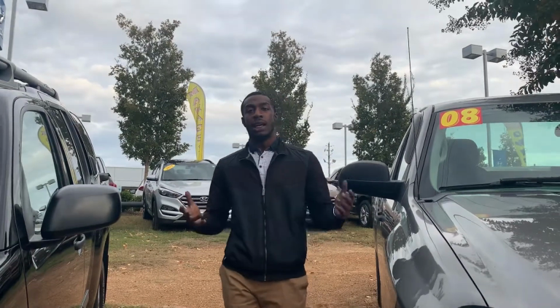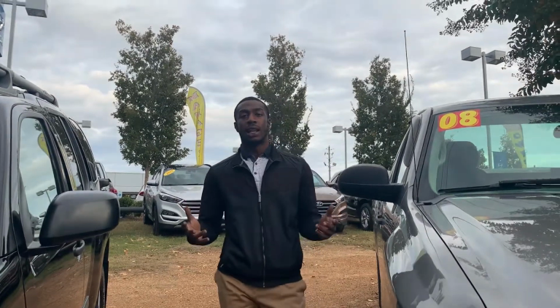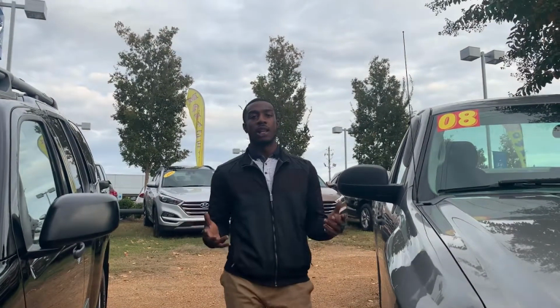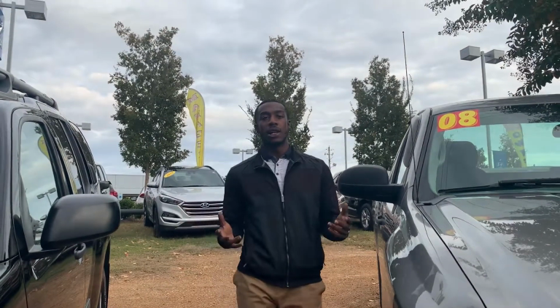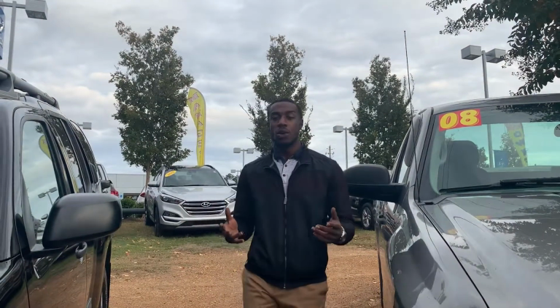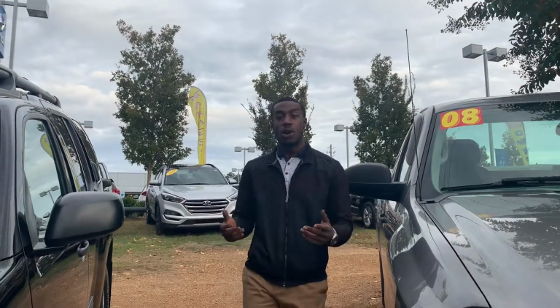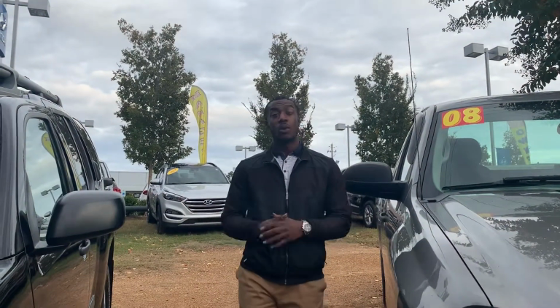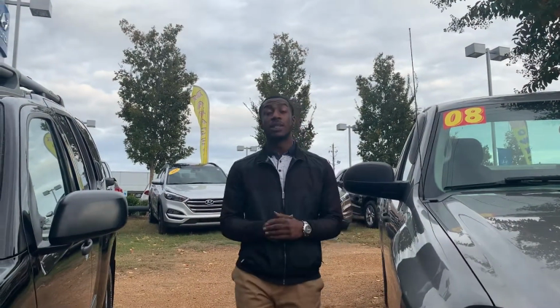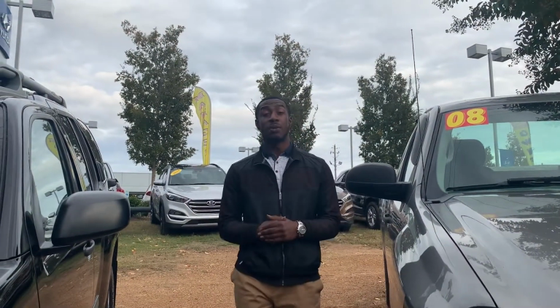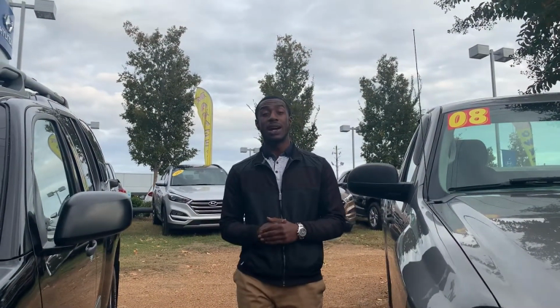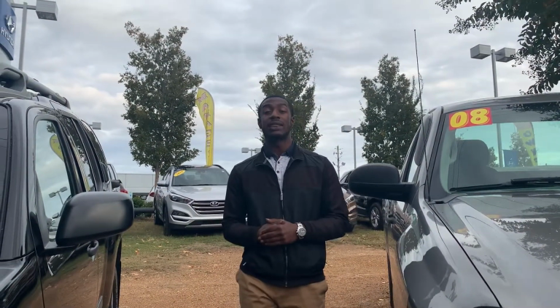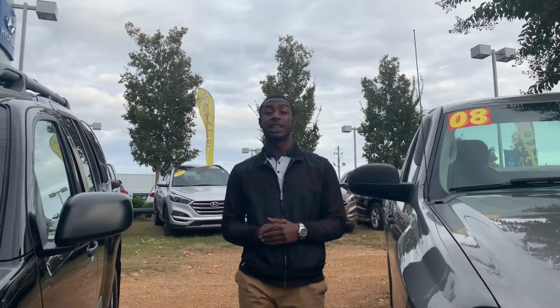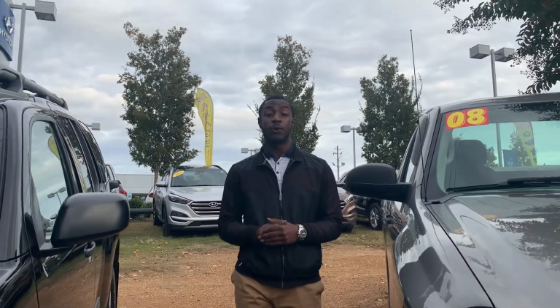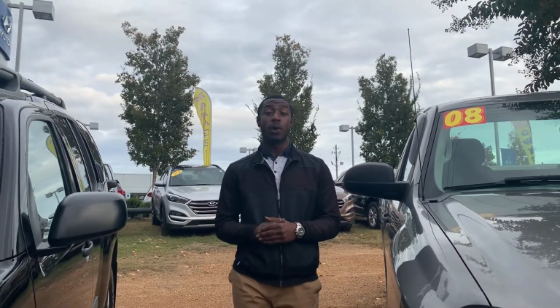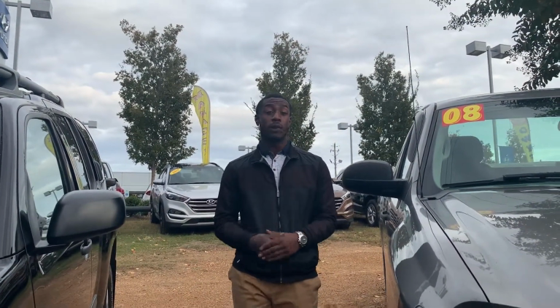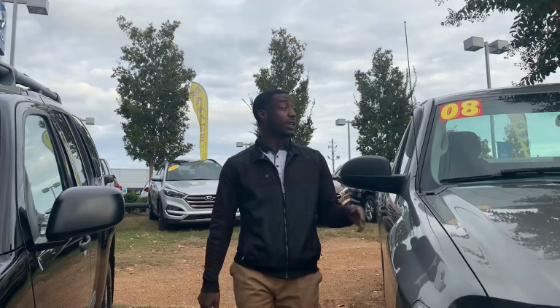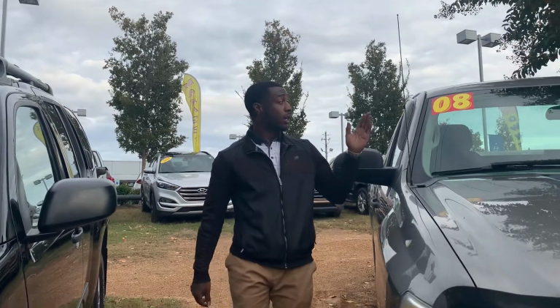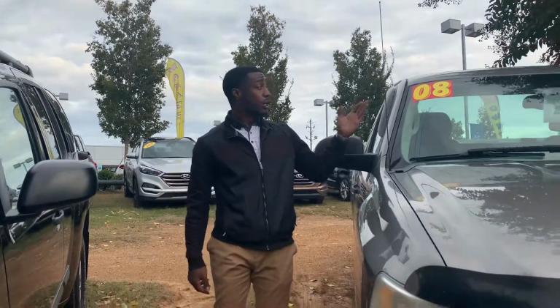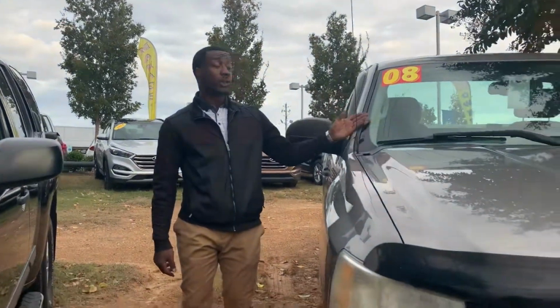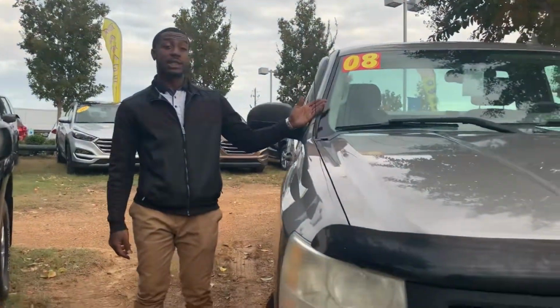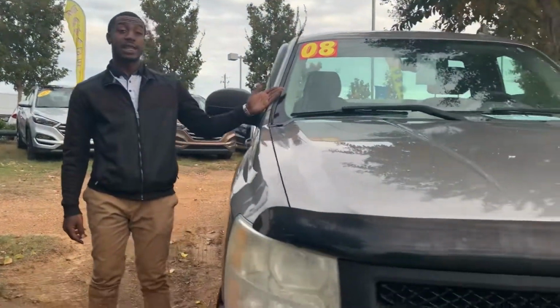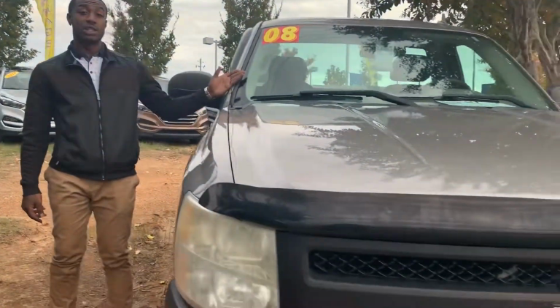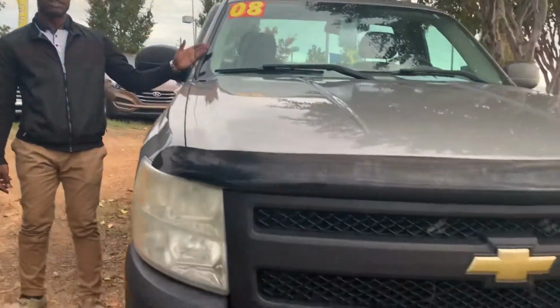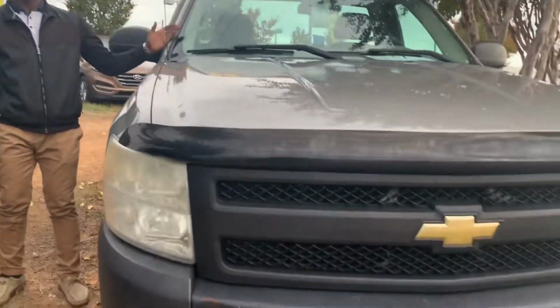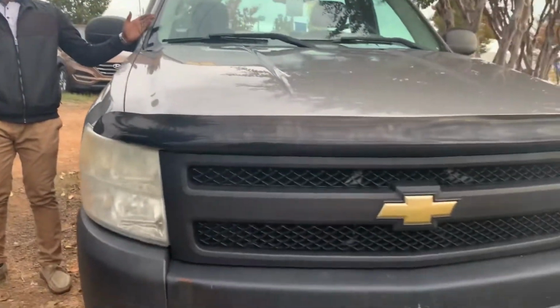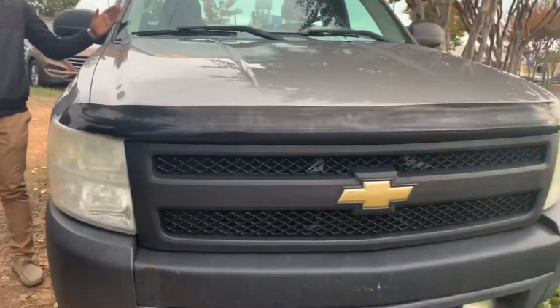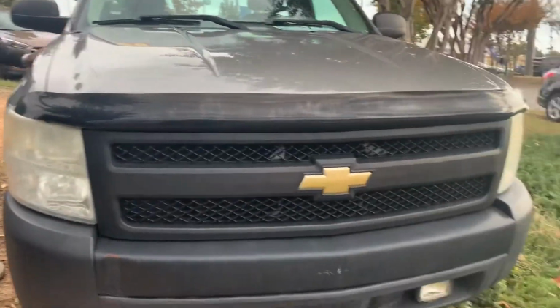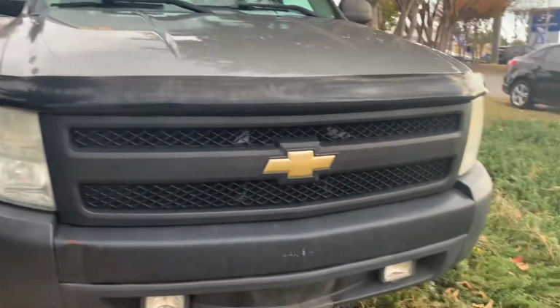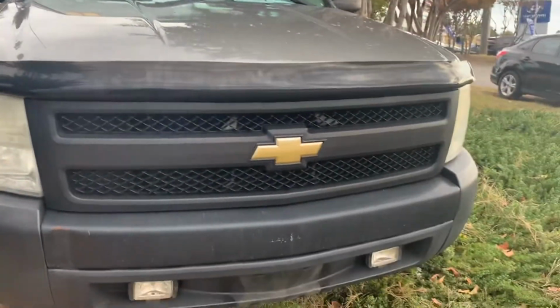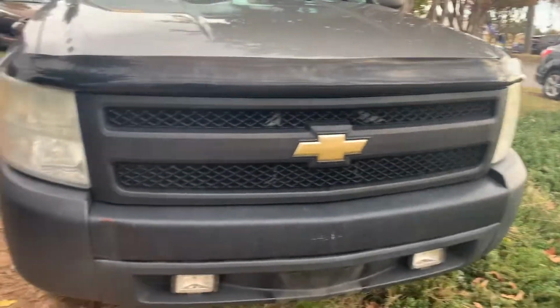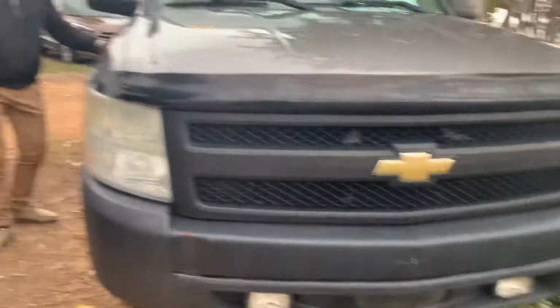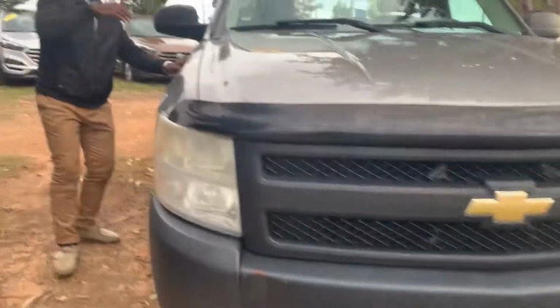Hello. Welcome to Tamron Hyundai, and thank you for inquiring on the 2008 Chevy Silverado. Come with me, let me show you some features.